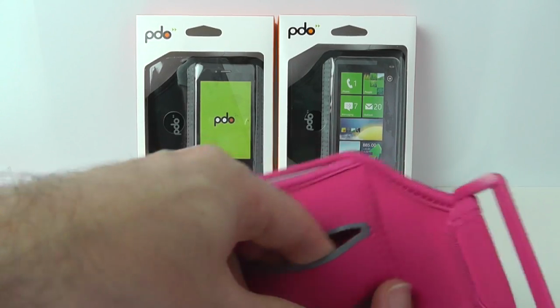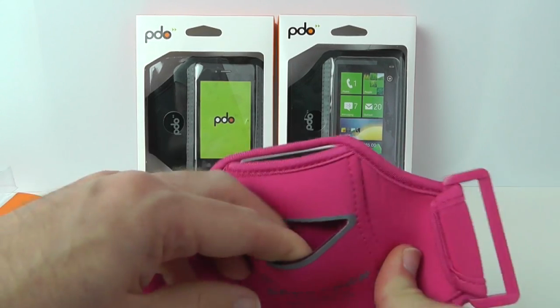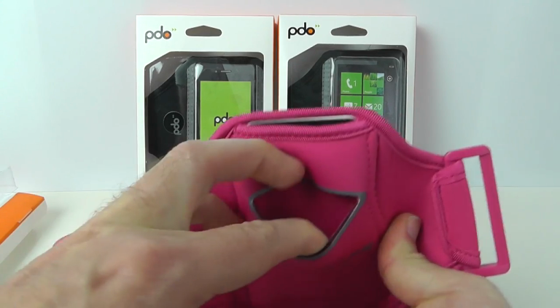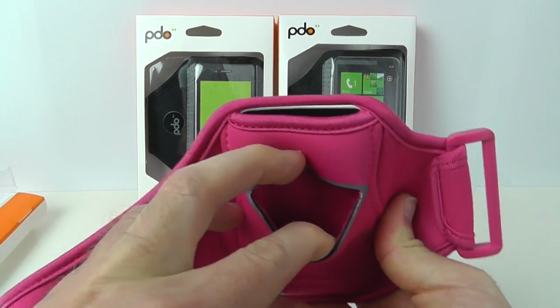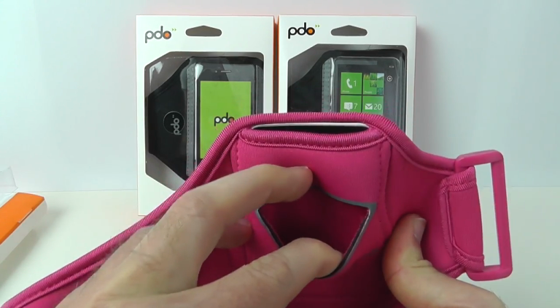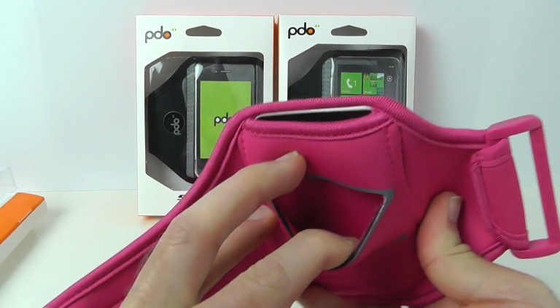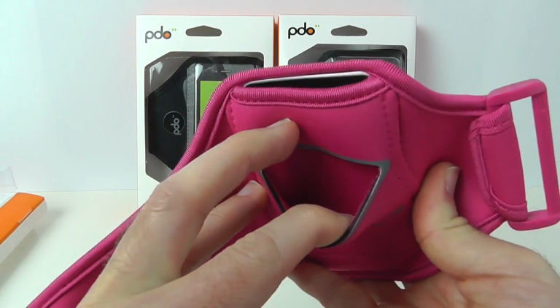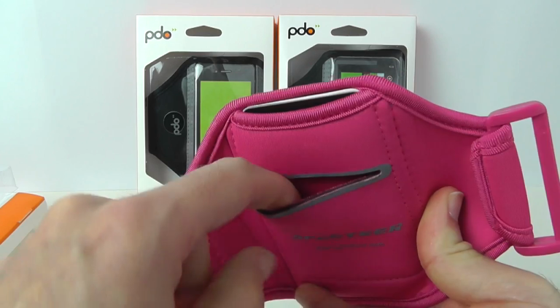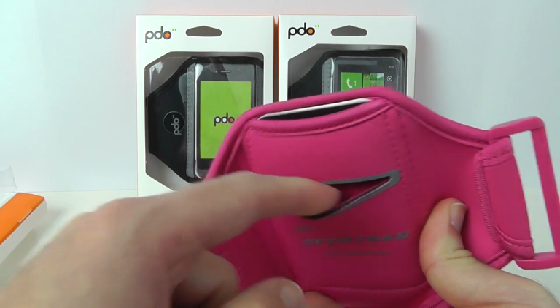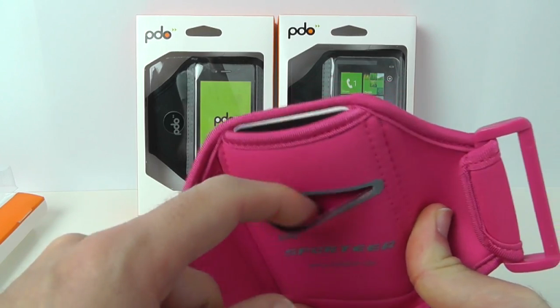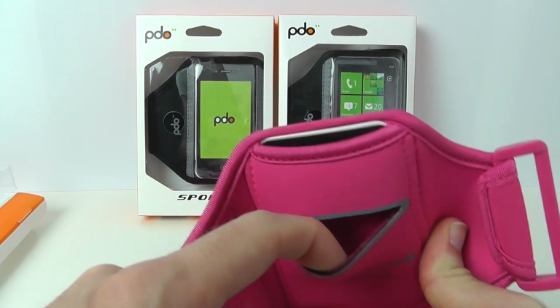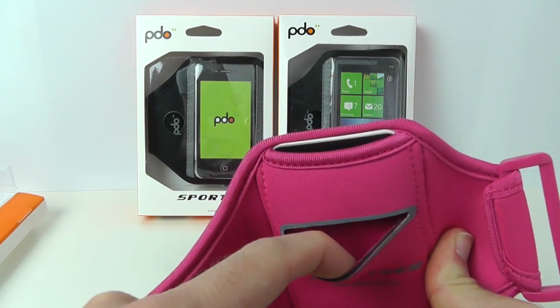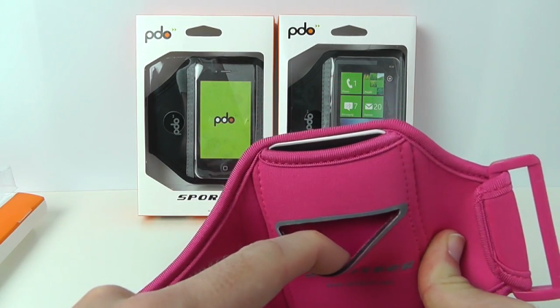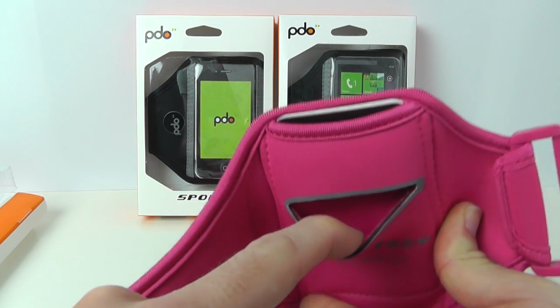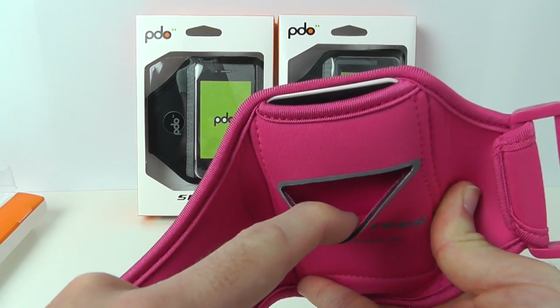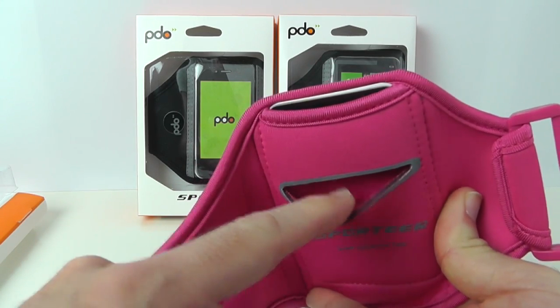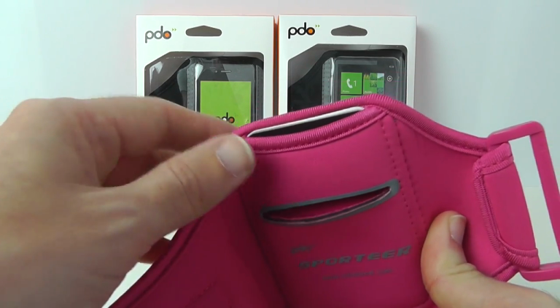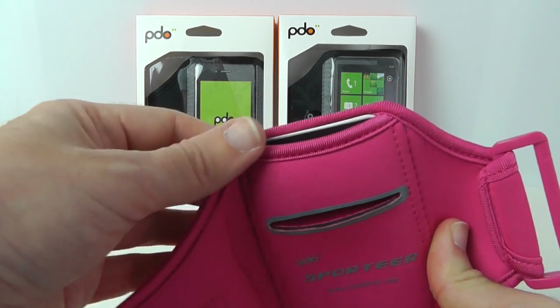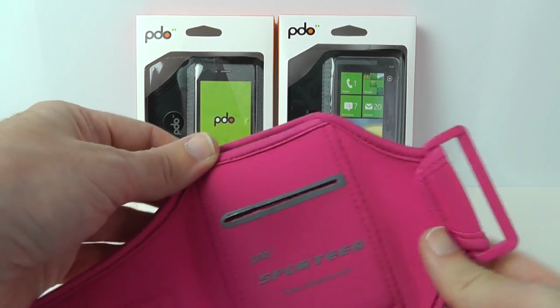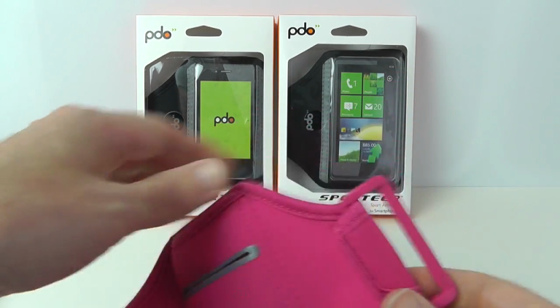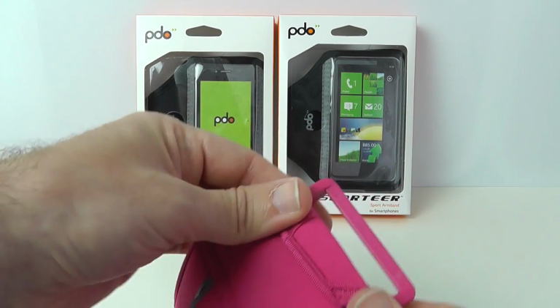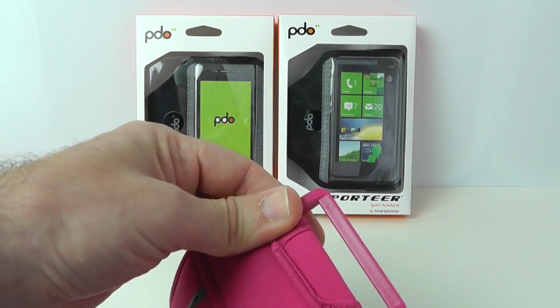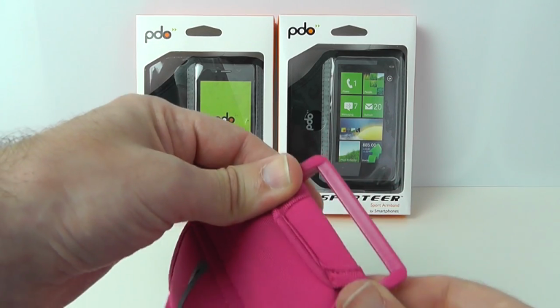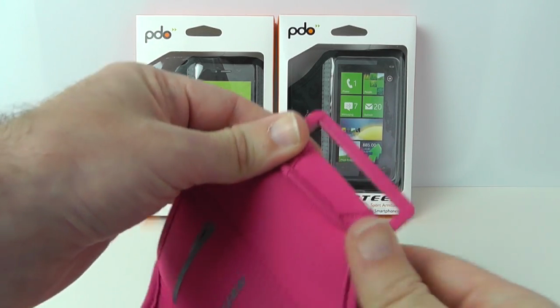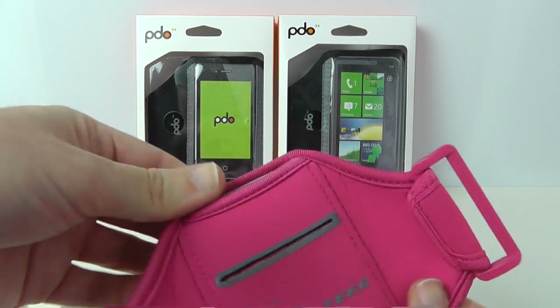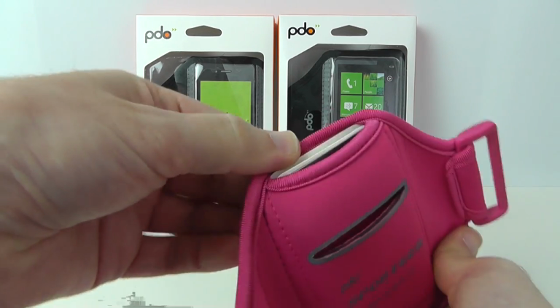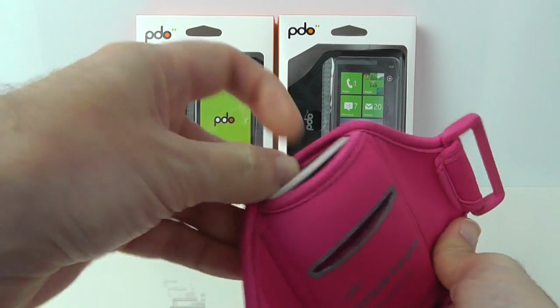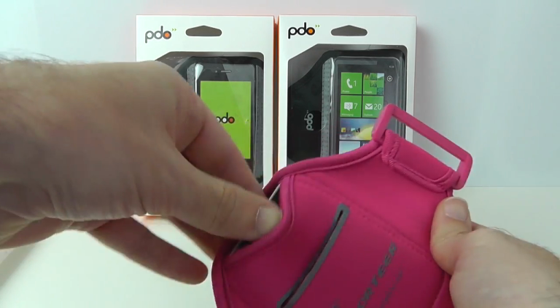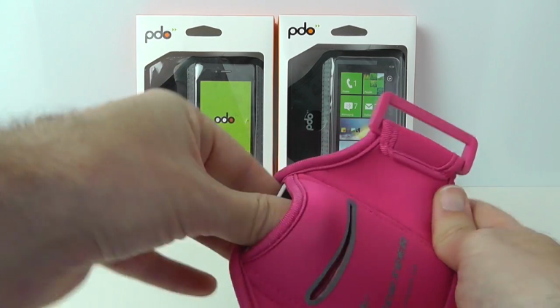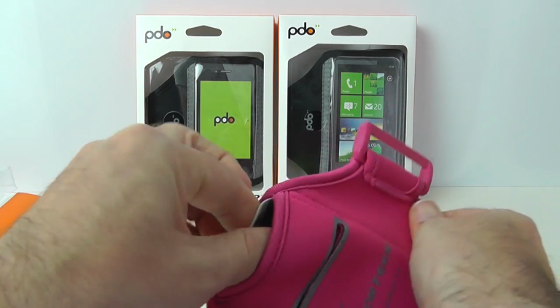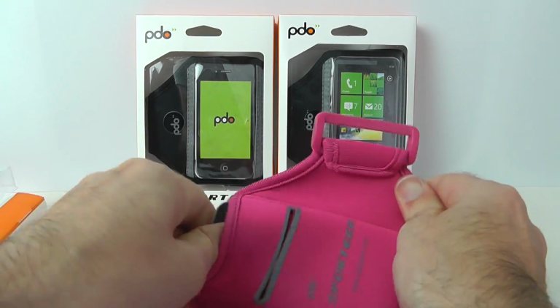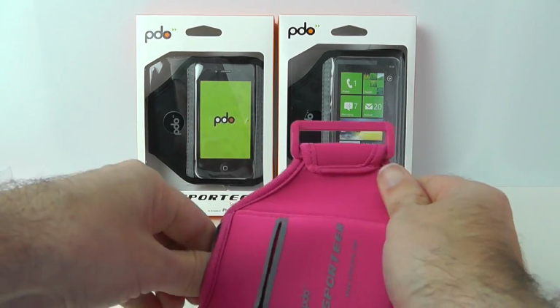On the back of the device there's a little pocket so you can put maybe a credit card or gym membership card in there, and then a nice strong buckle on this end. There's also some extra packaging inside — let's just remove this.